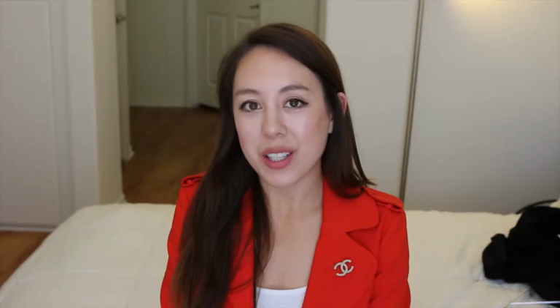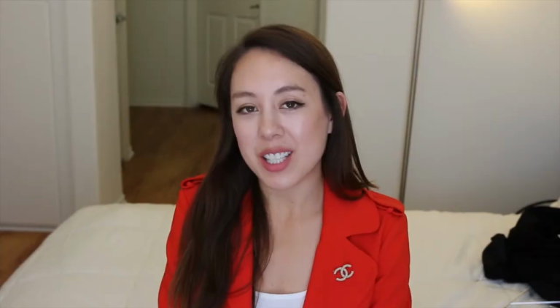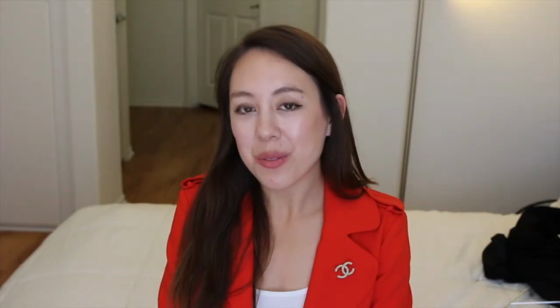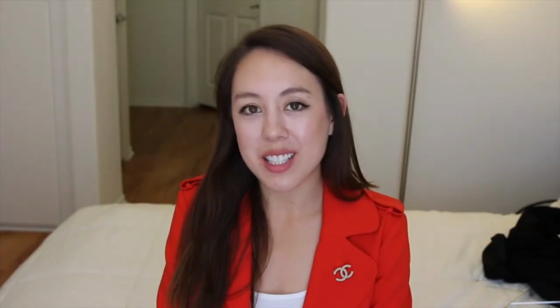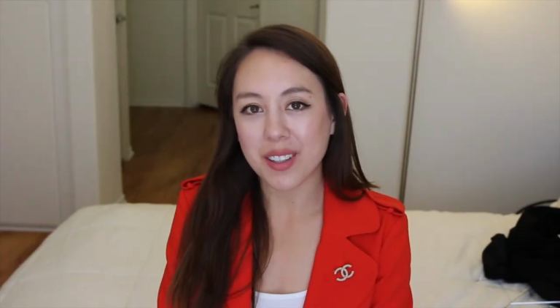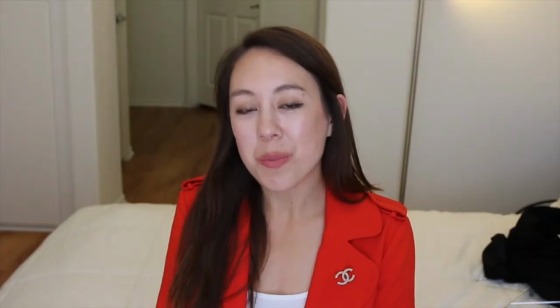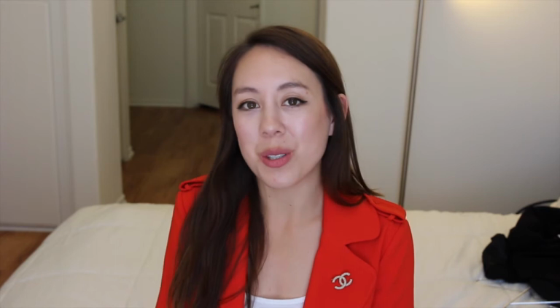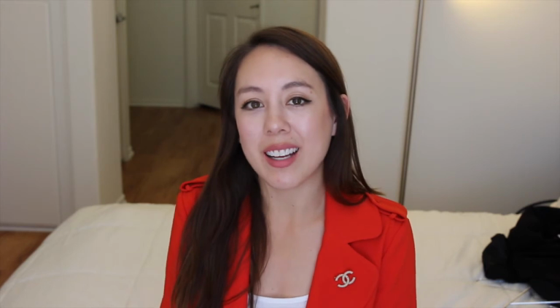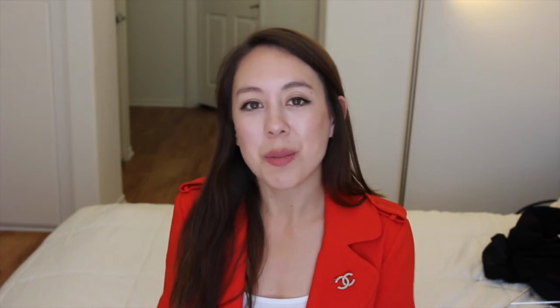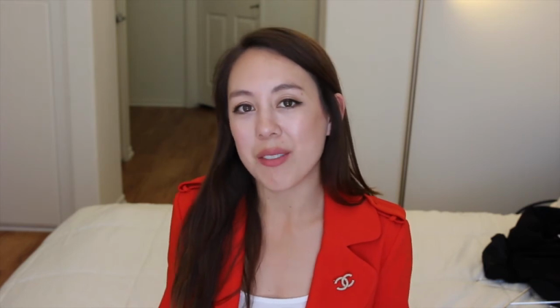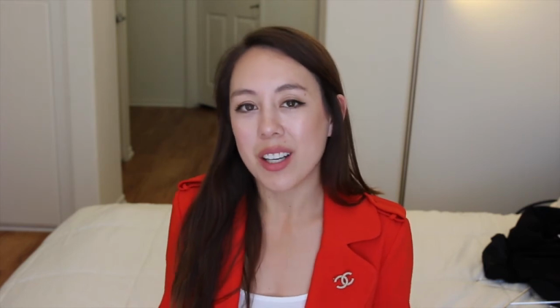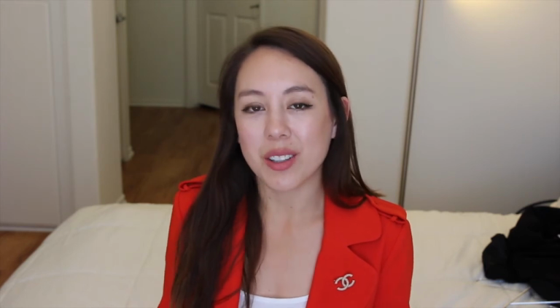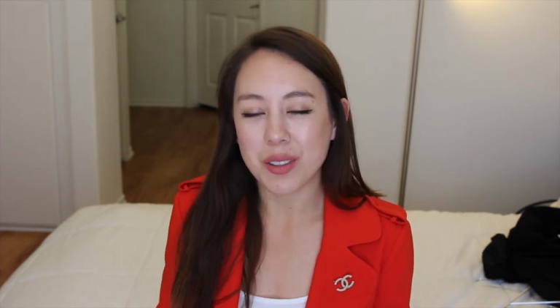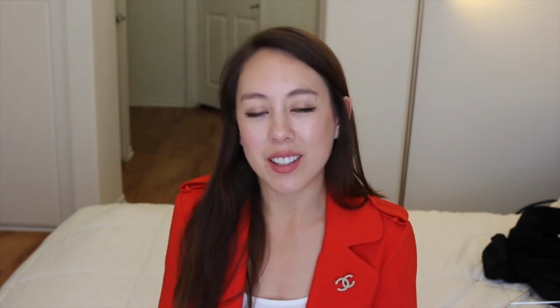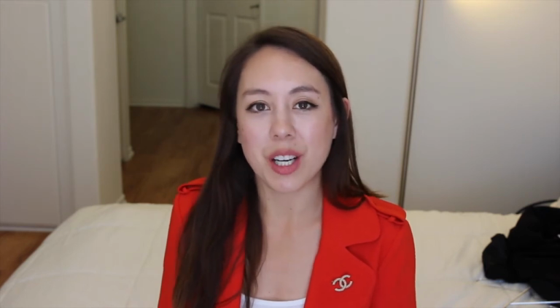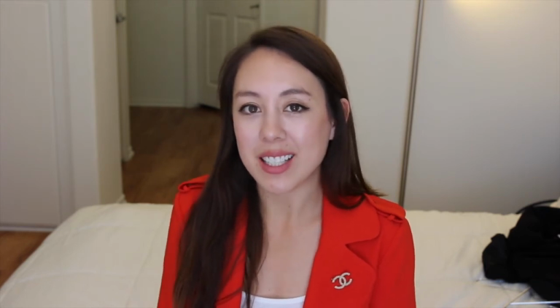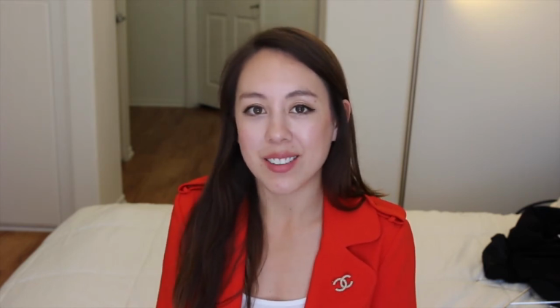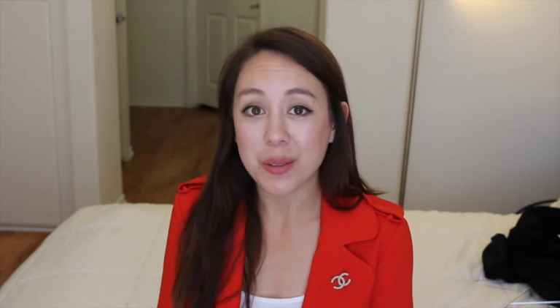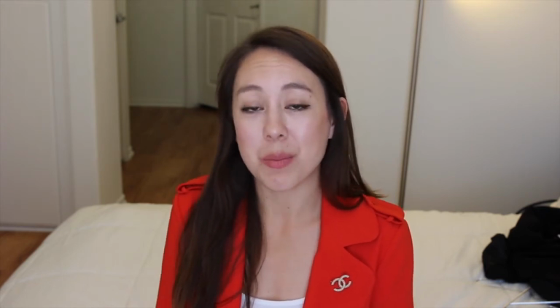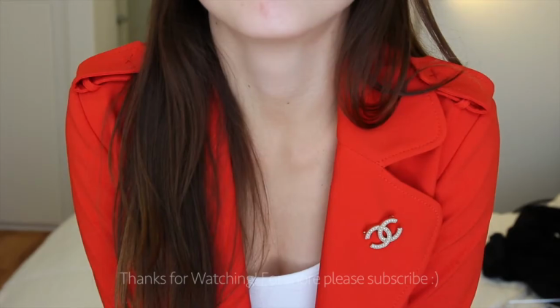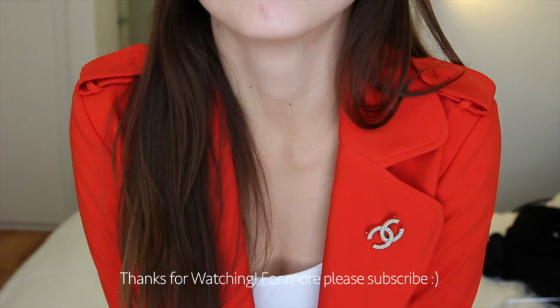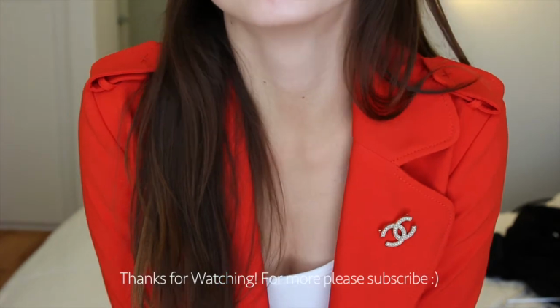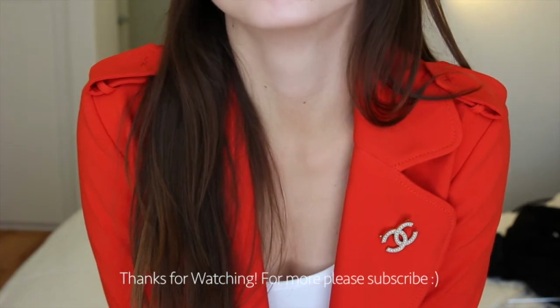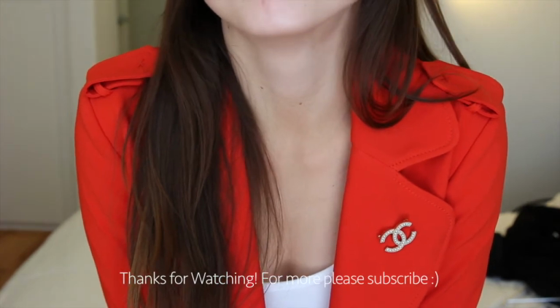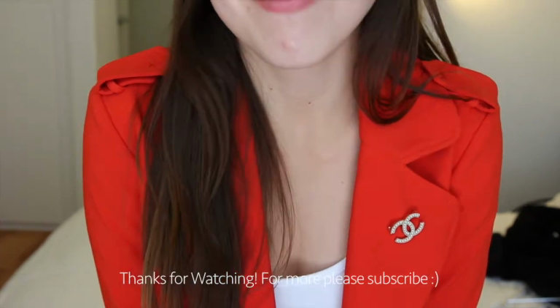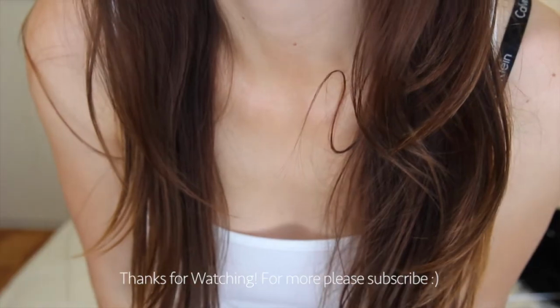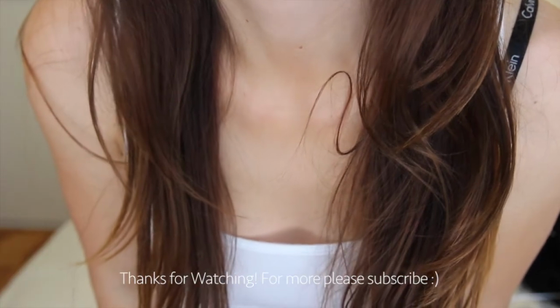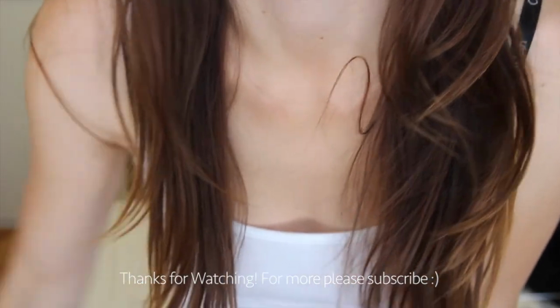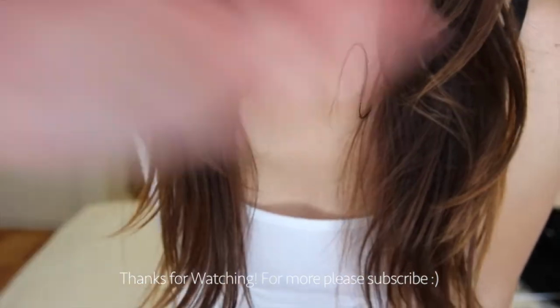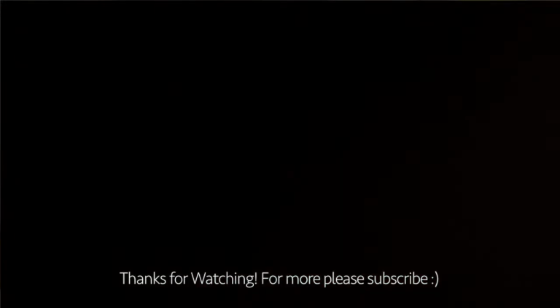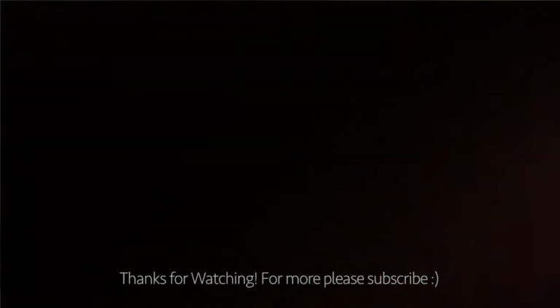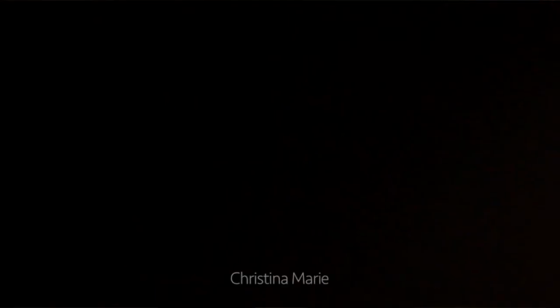That should do it for today's video. I hope you enjoyed it, and I hope this gave you a few style inspiration ideas on how to wear these brooches. If you want to see more, don't forget to subscribe and check out my other videos. Thanks for watching.